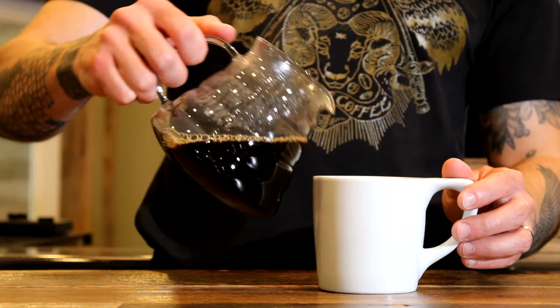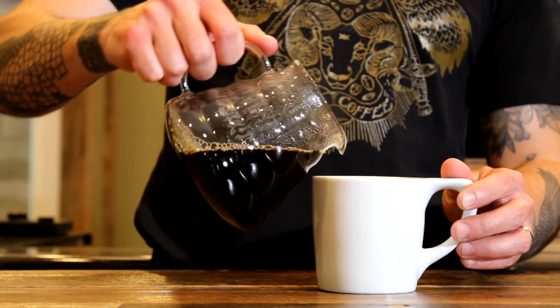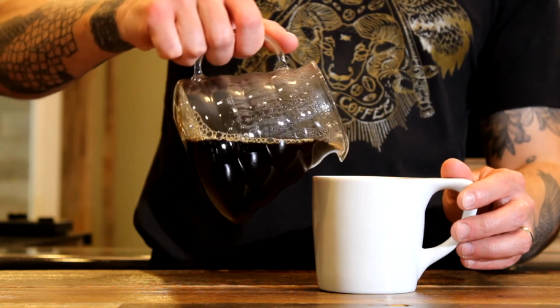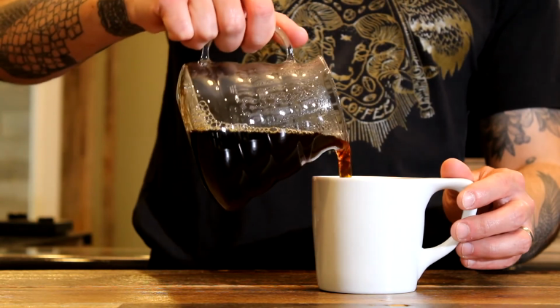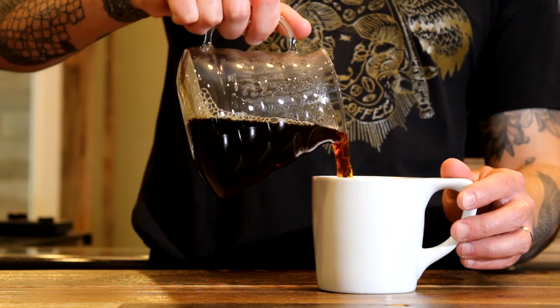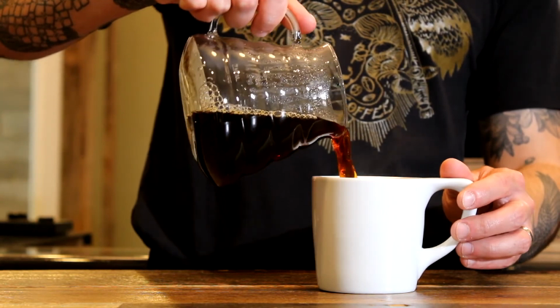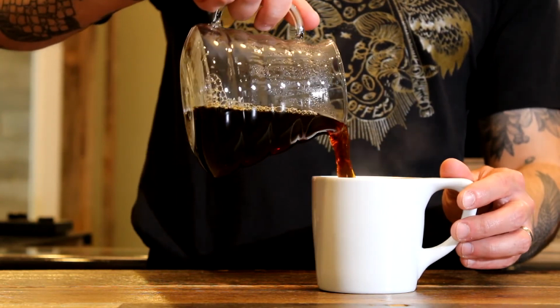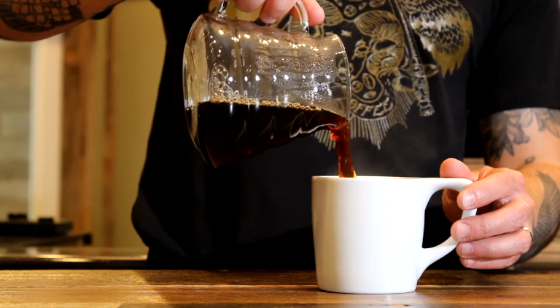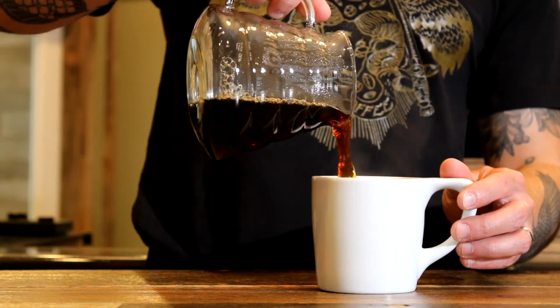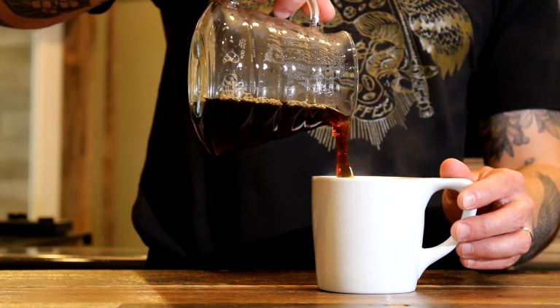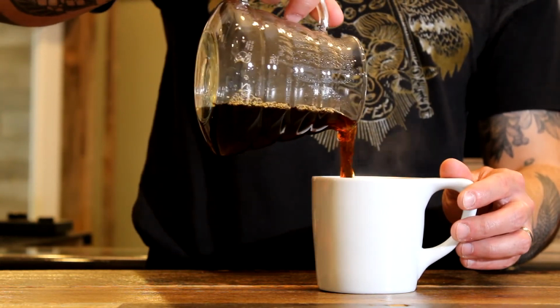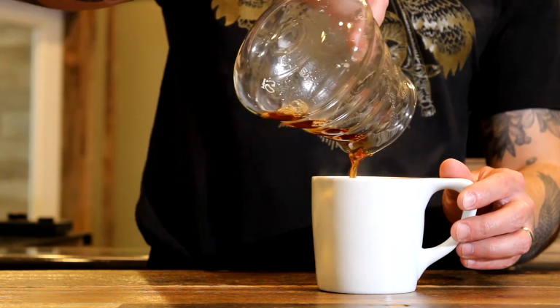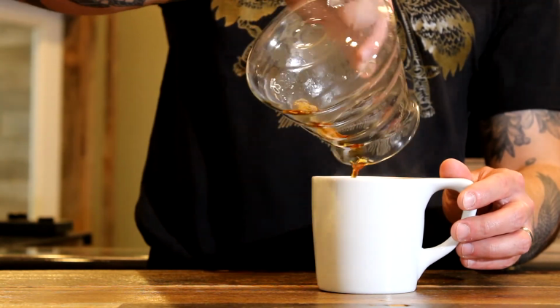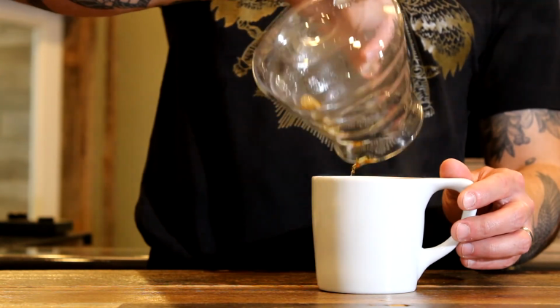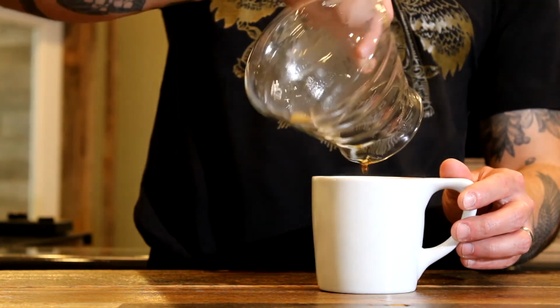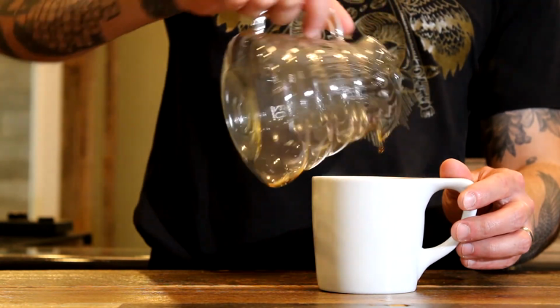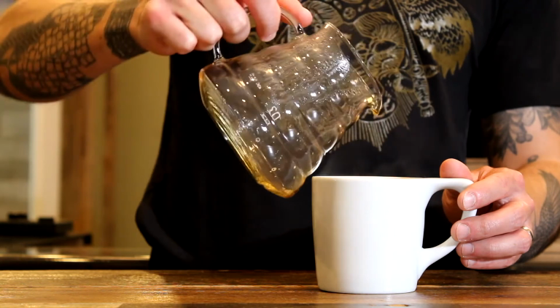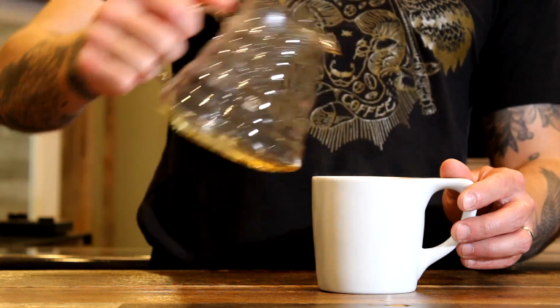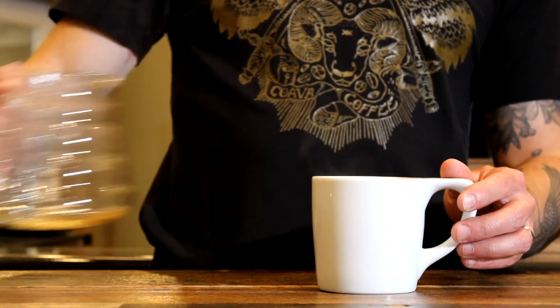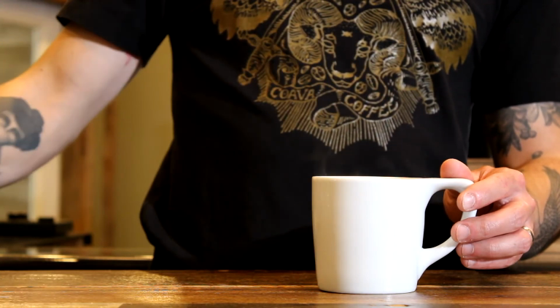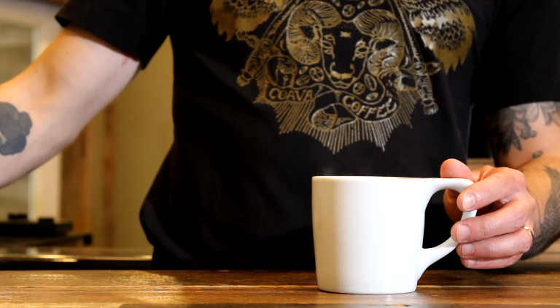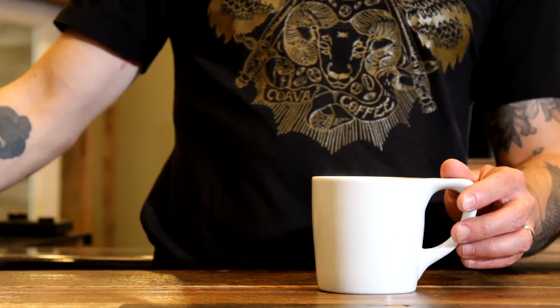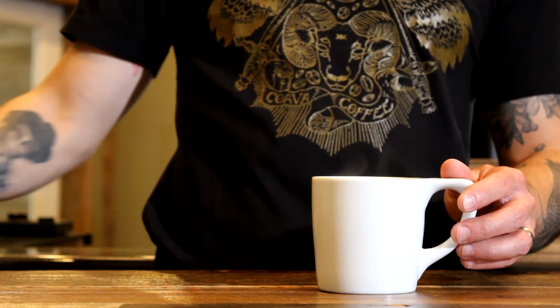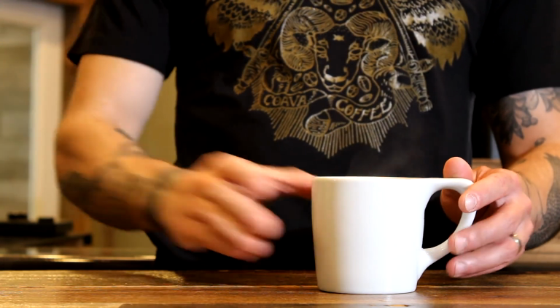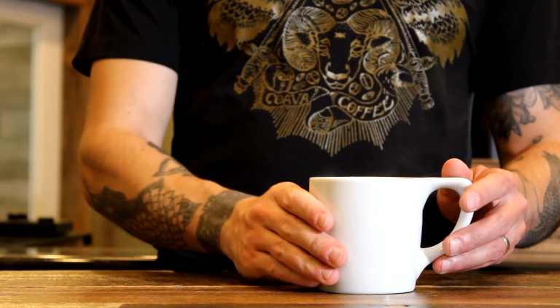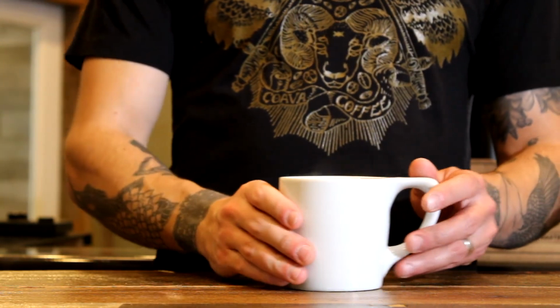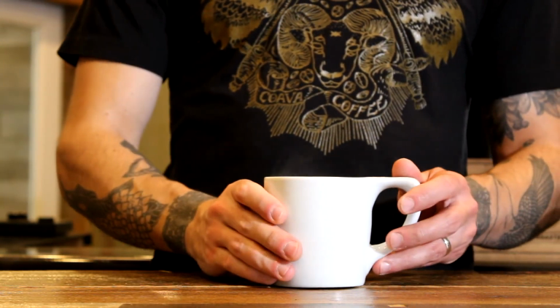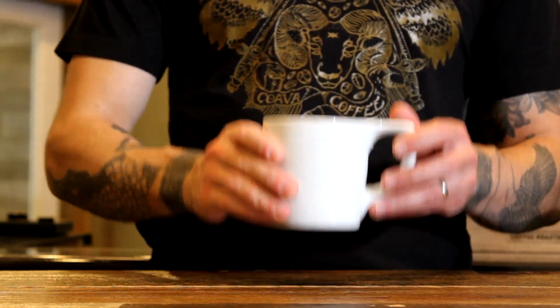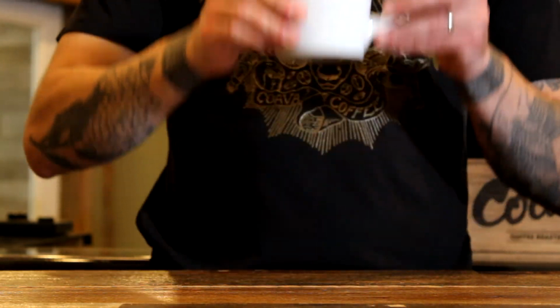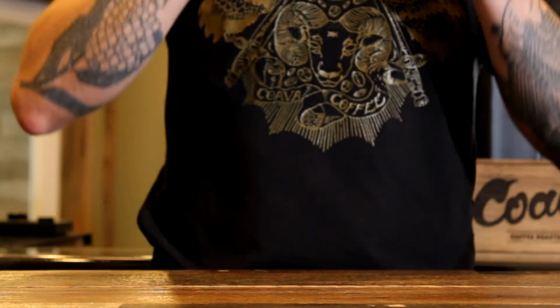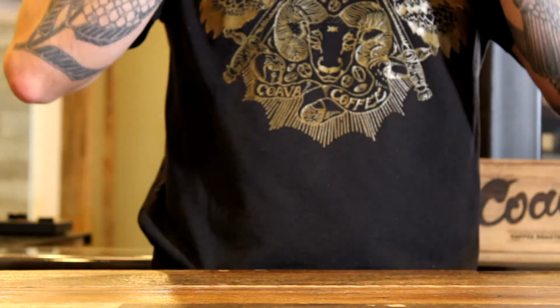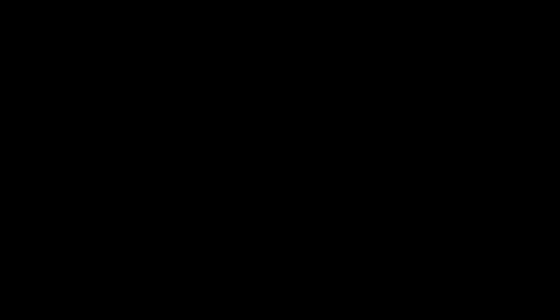Taste, enjoy, and take notes to make your next brew even better.